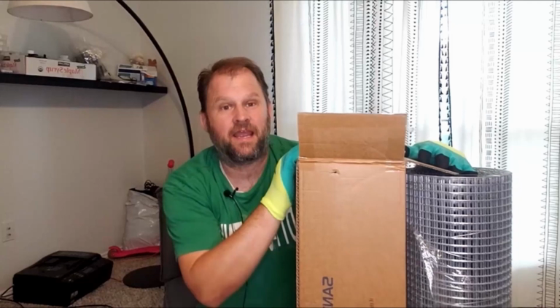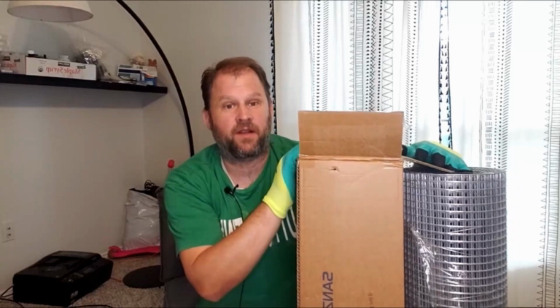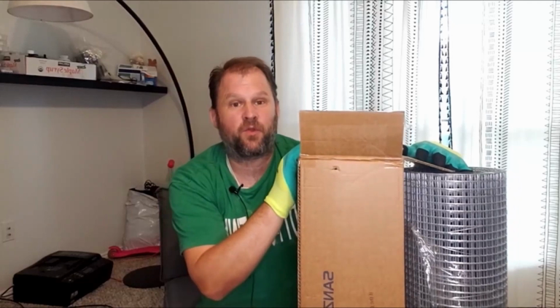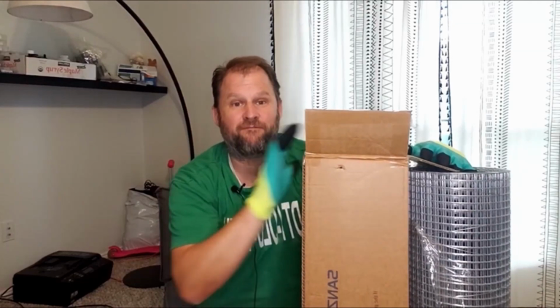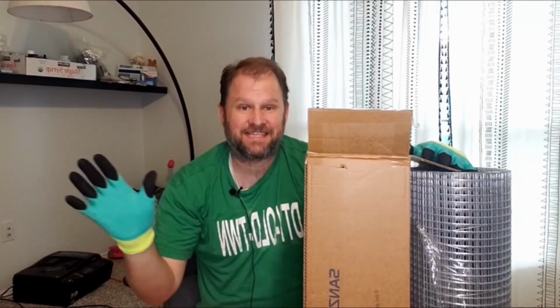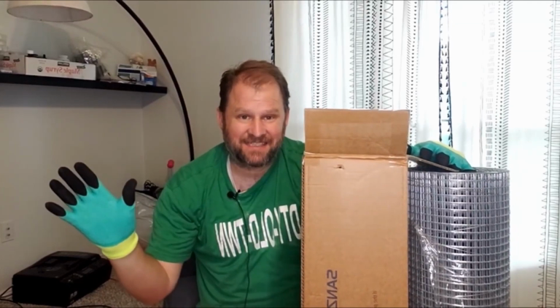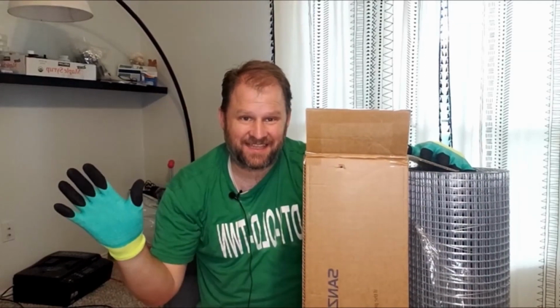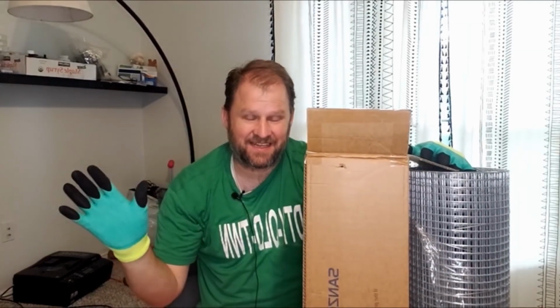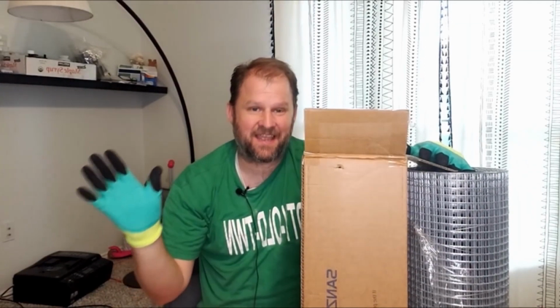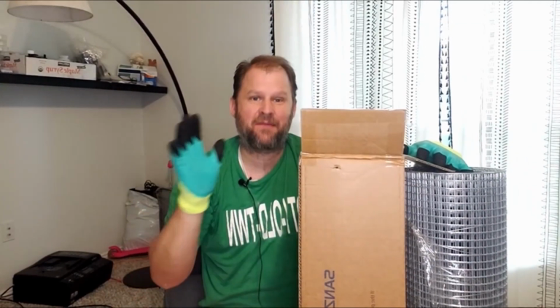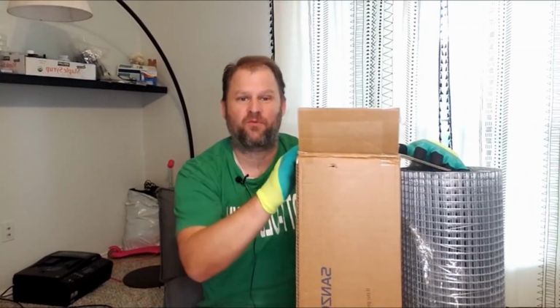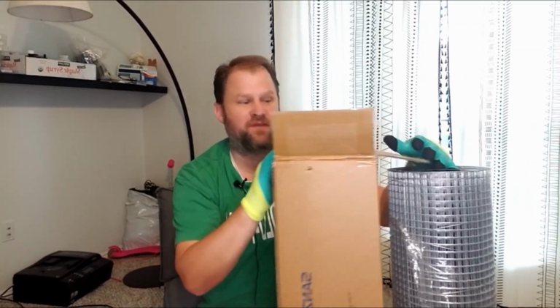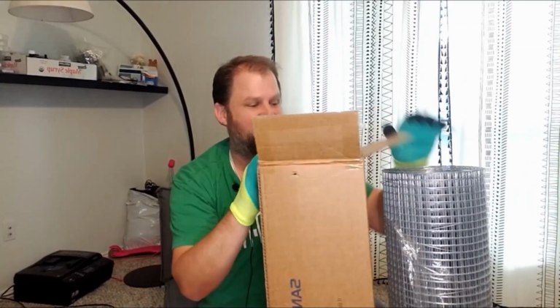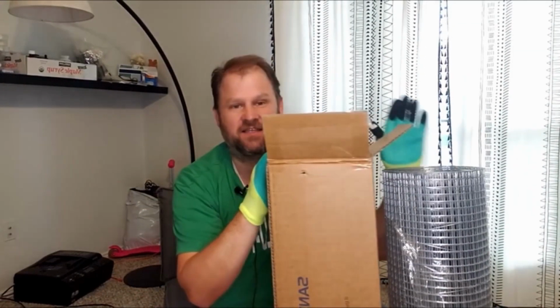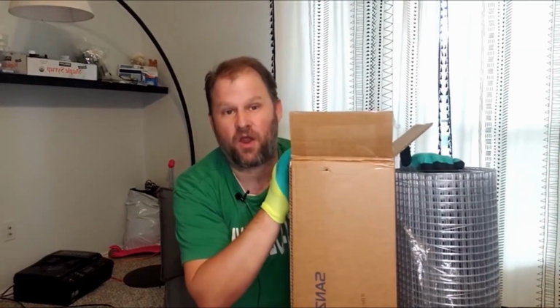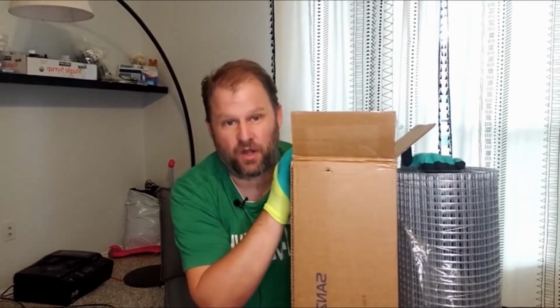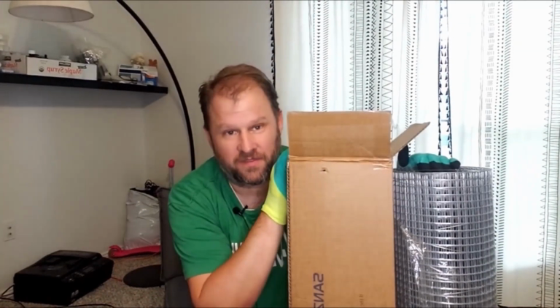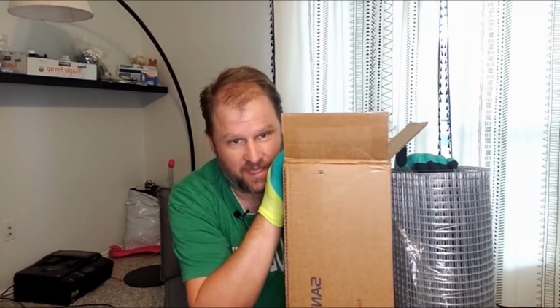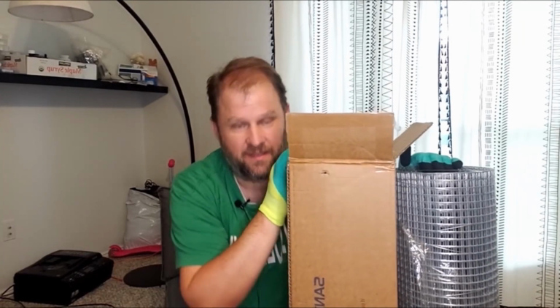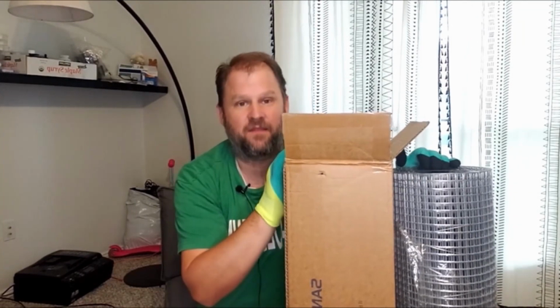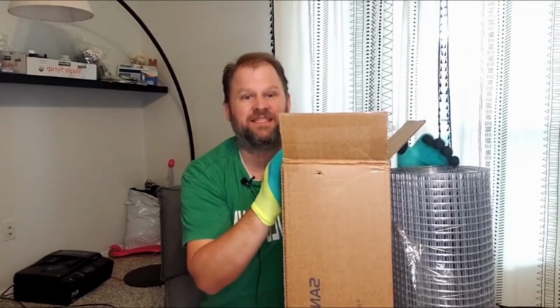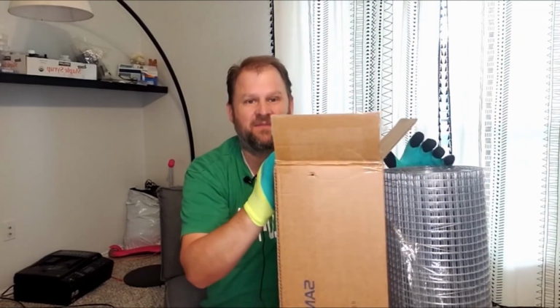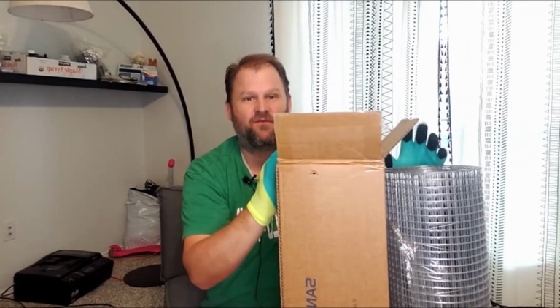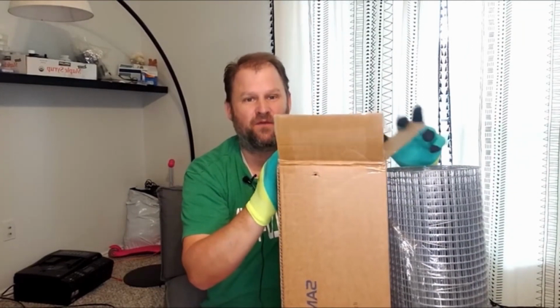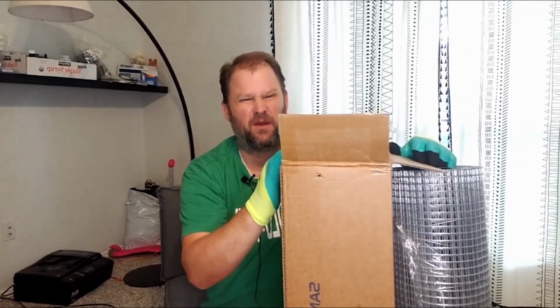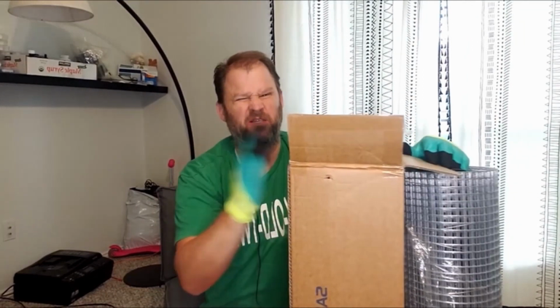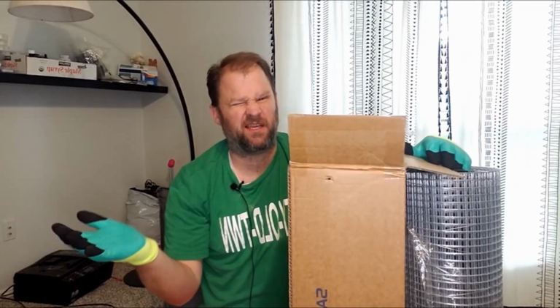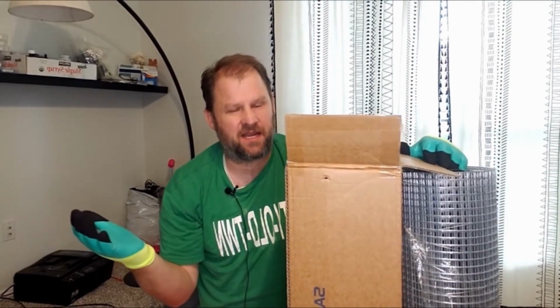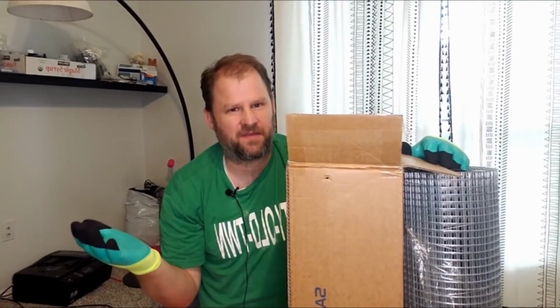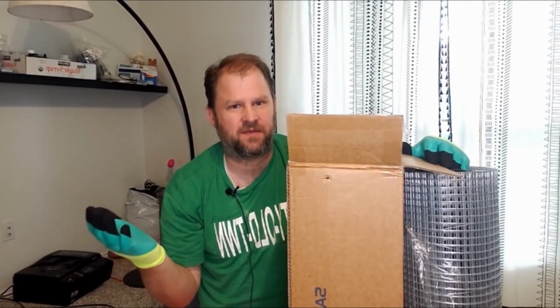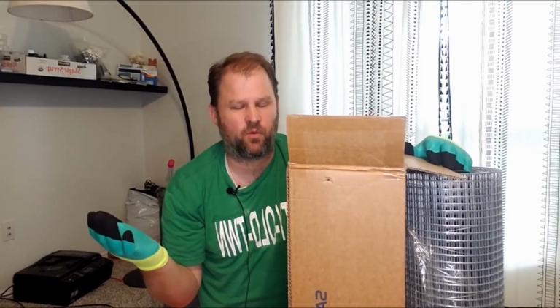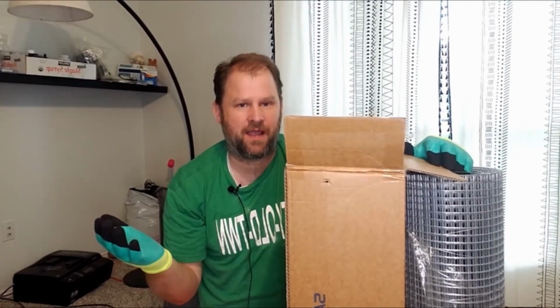Hey everybody, I hope you're having a fantastic day. Today I'm reviewing some hardware cloth that was sent to me for review, and I'm actually really excited about this — let me tell you why.